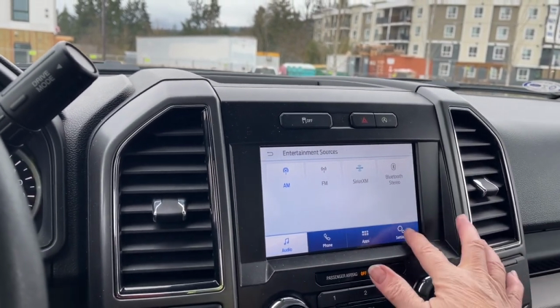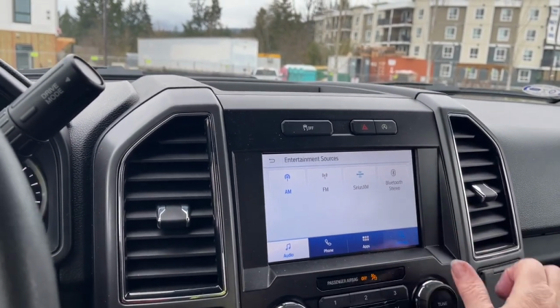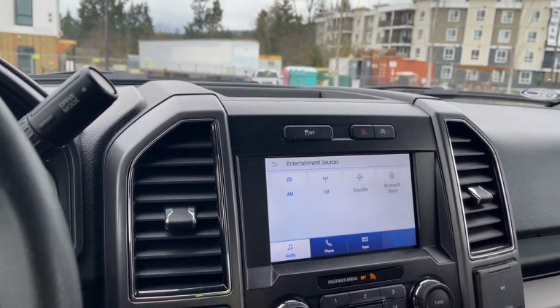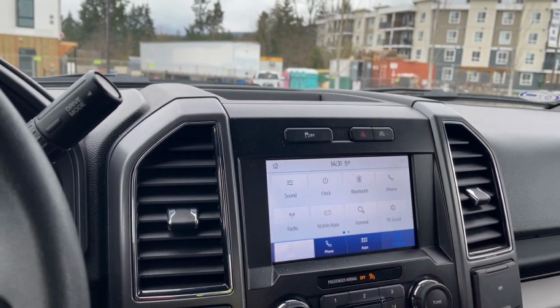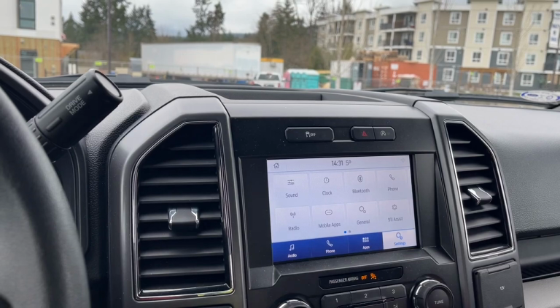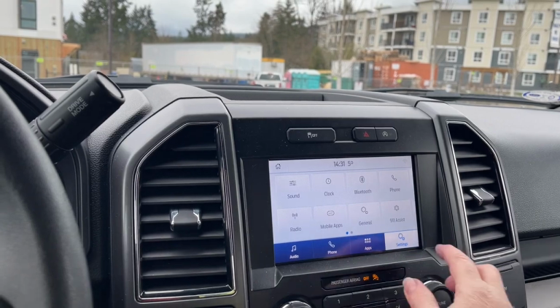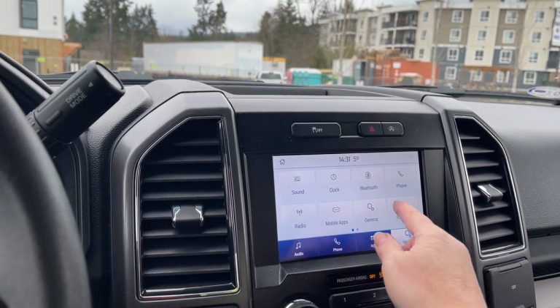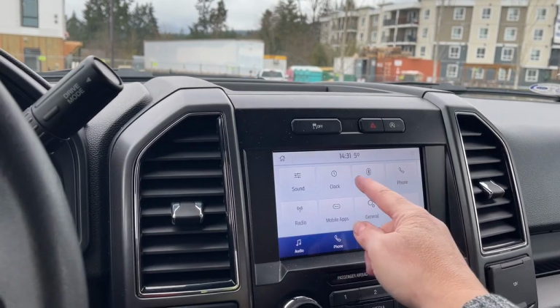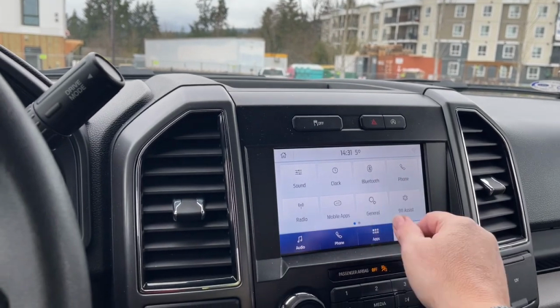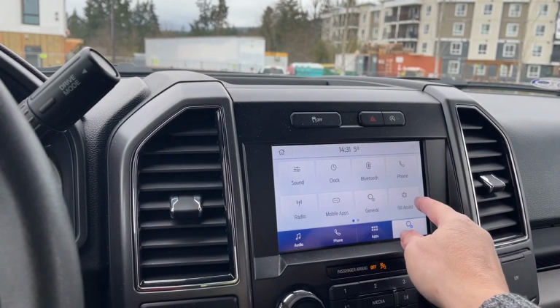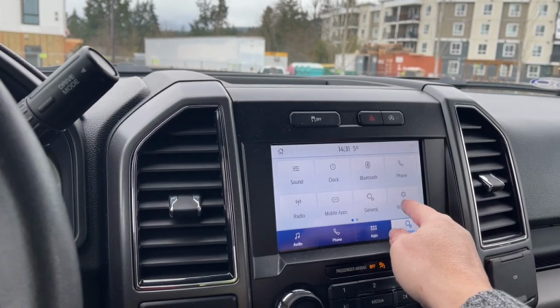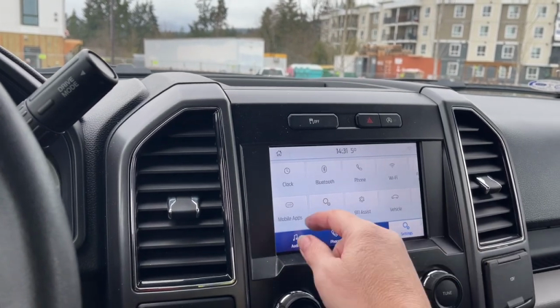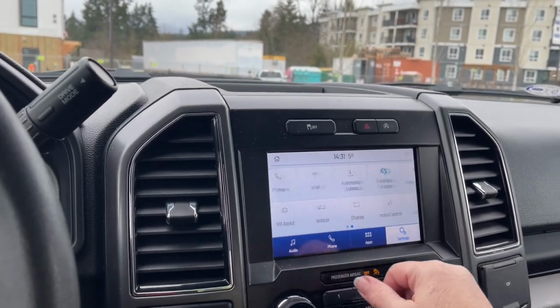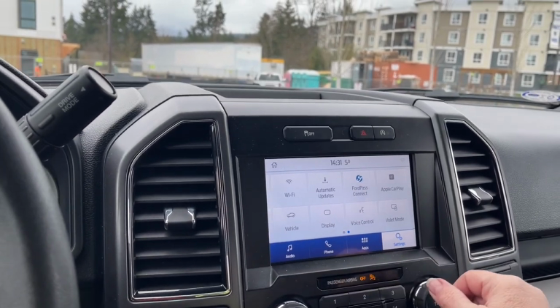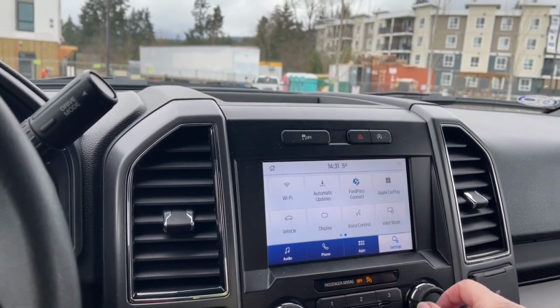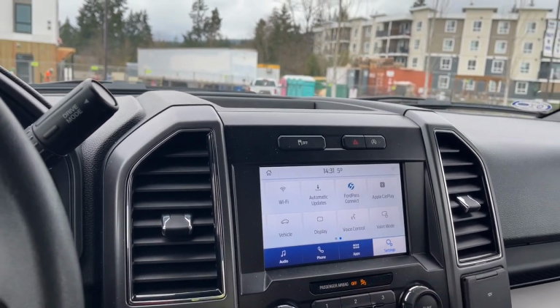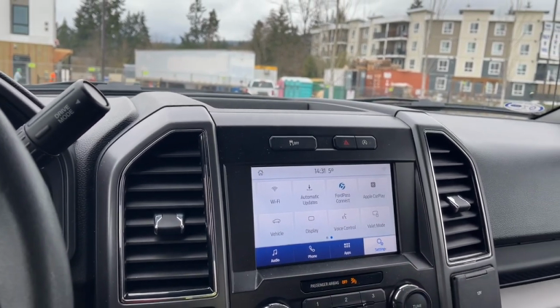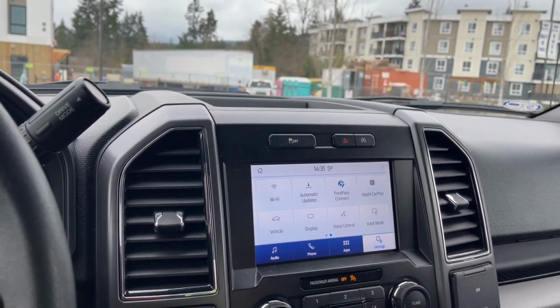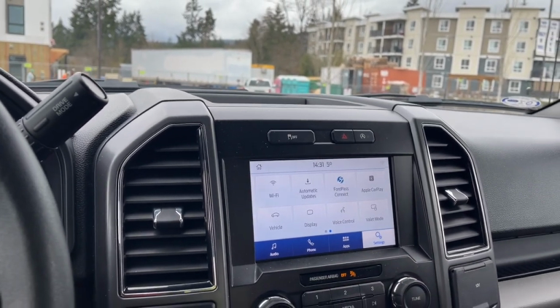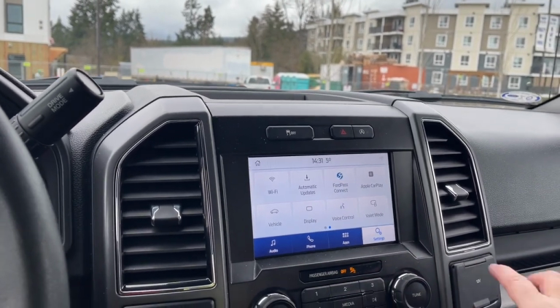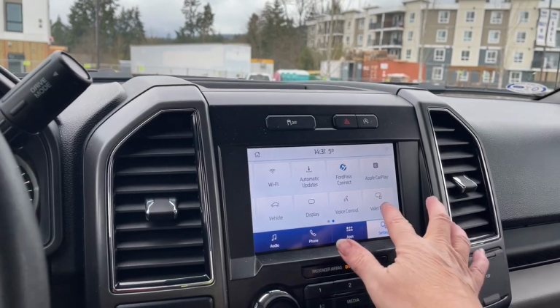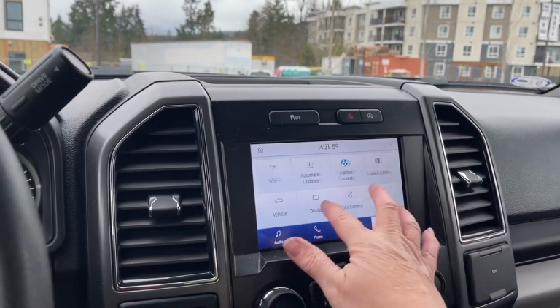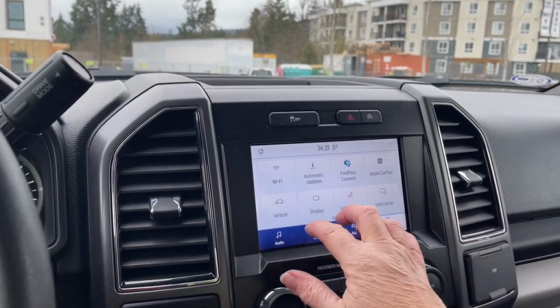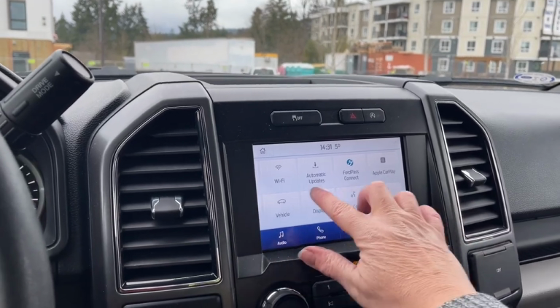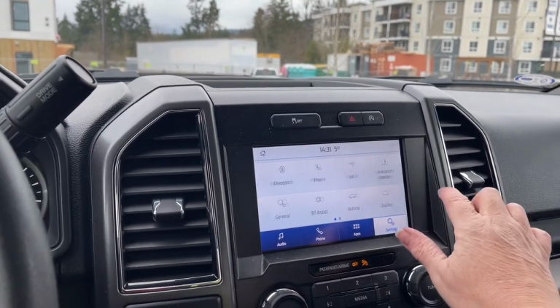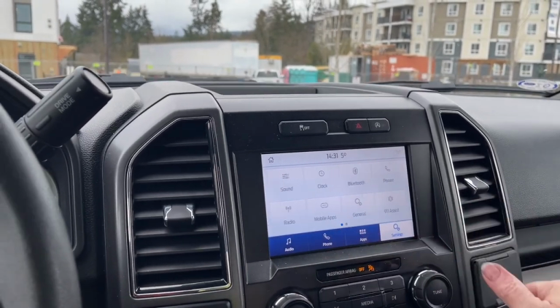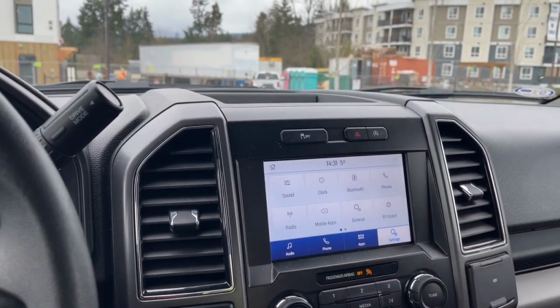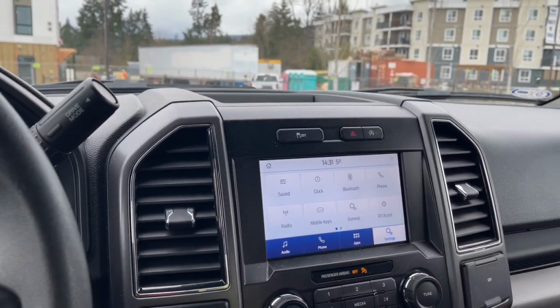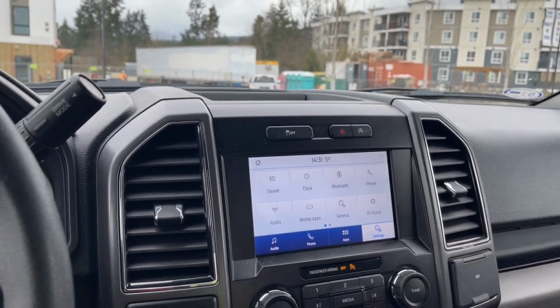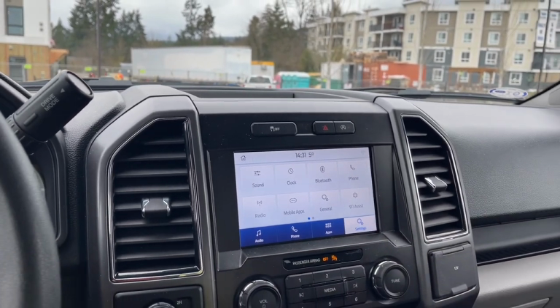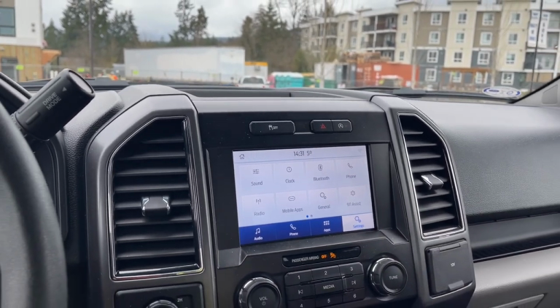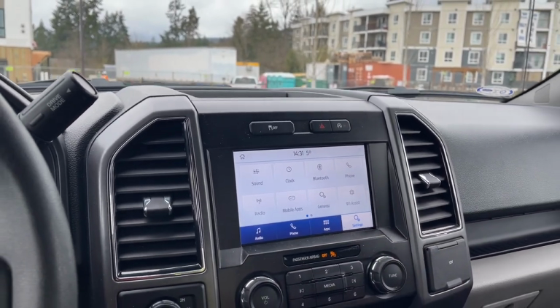We can go into our settings and slide through for different options — there's Bluetooth again, mobile apps, updates, Ford Pass Connect, Apple CarPlay, and each has sub-menus as well.